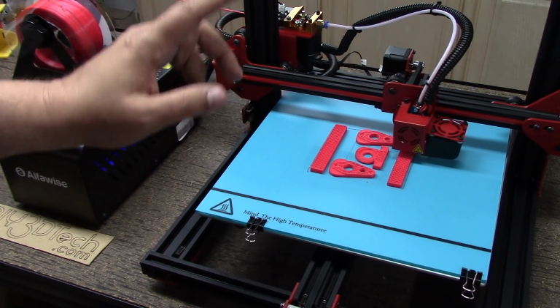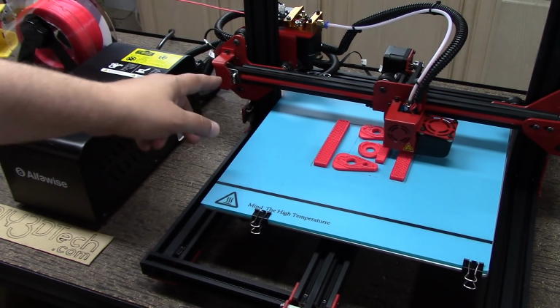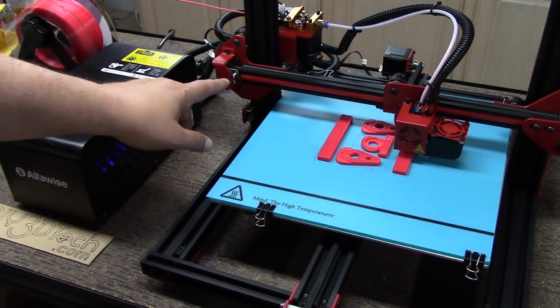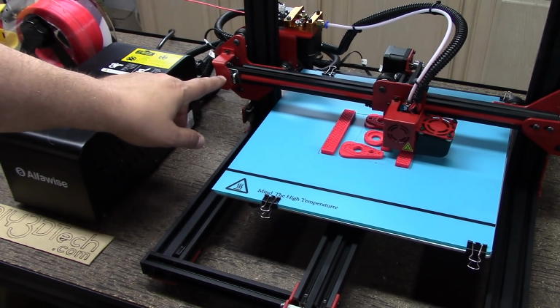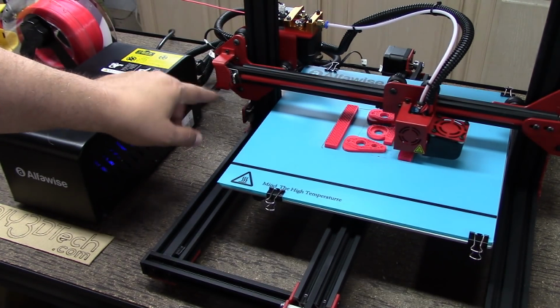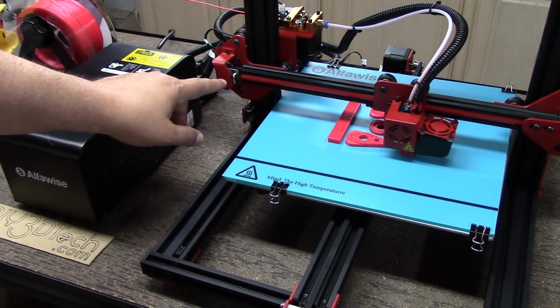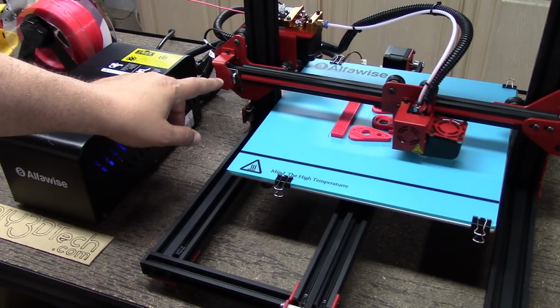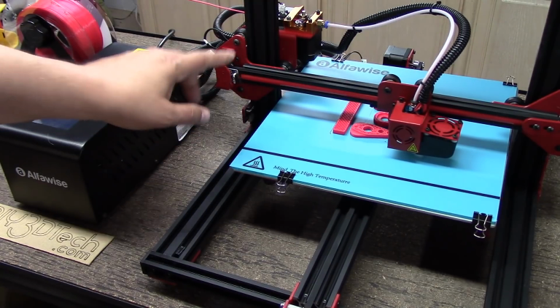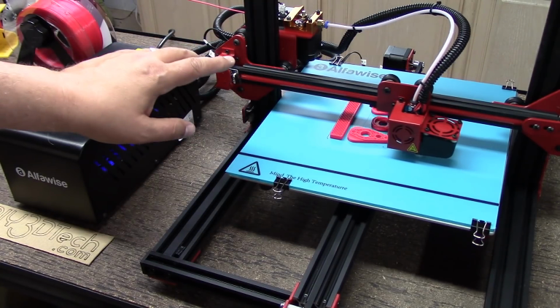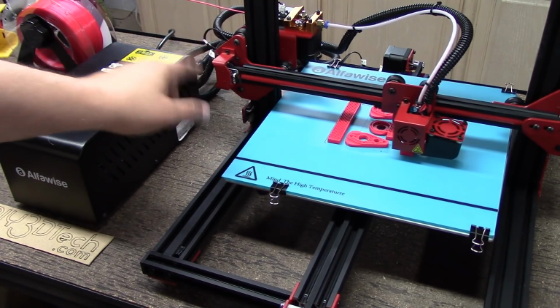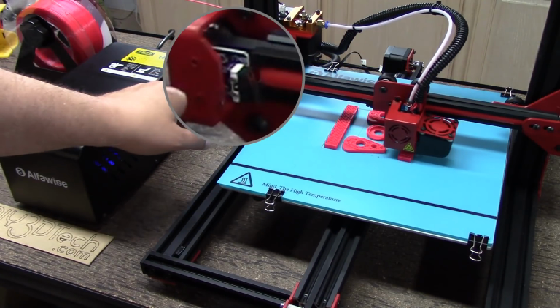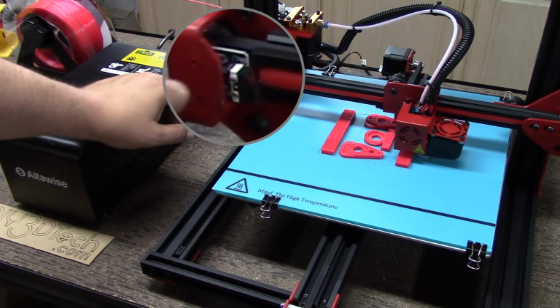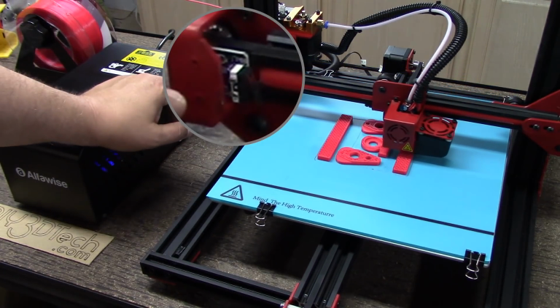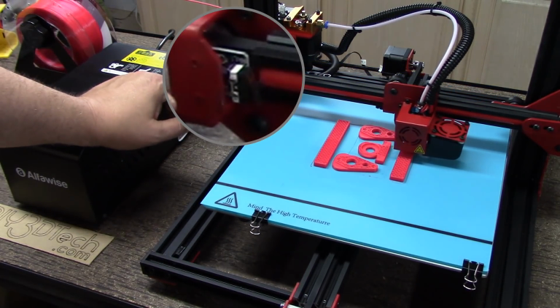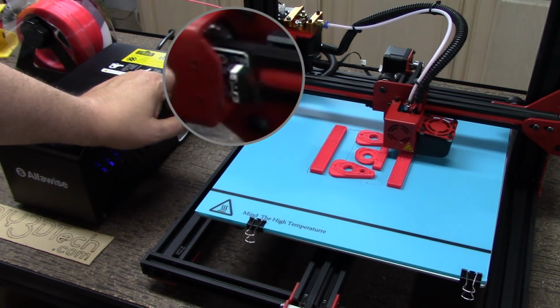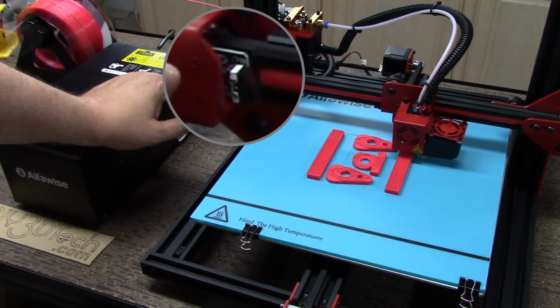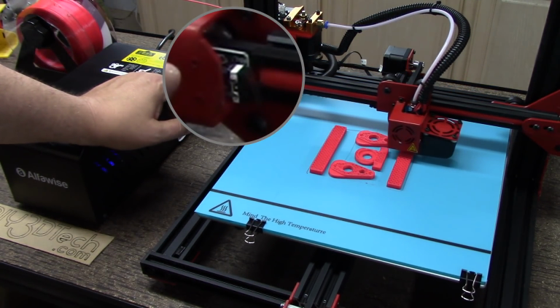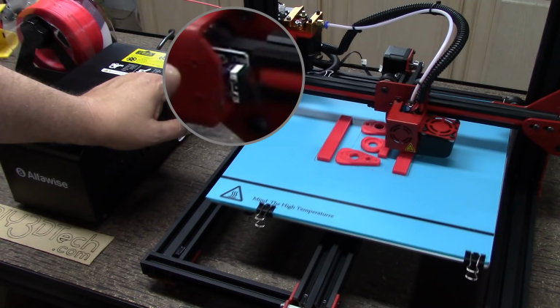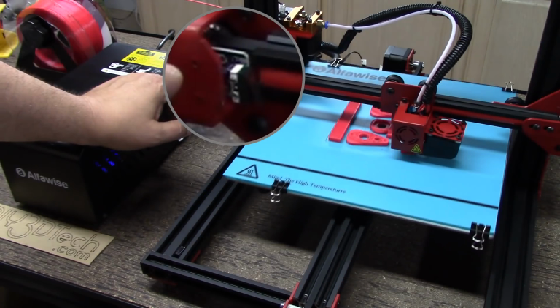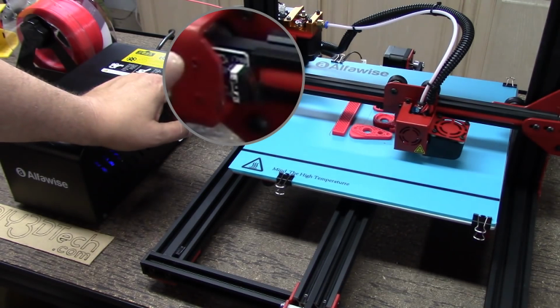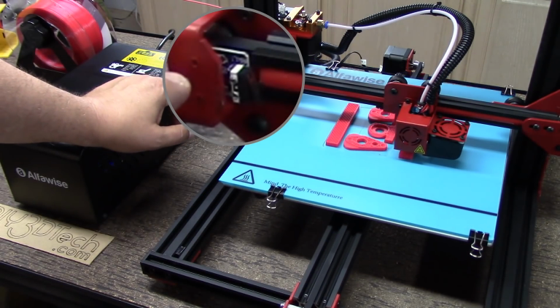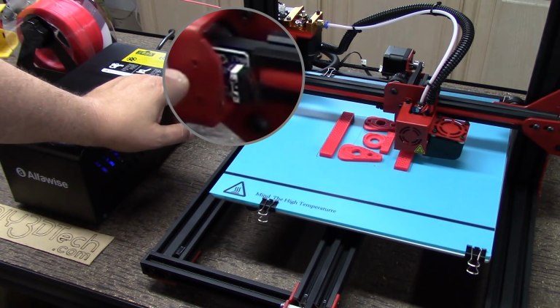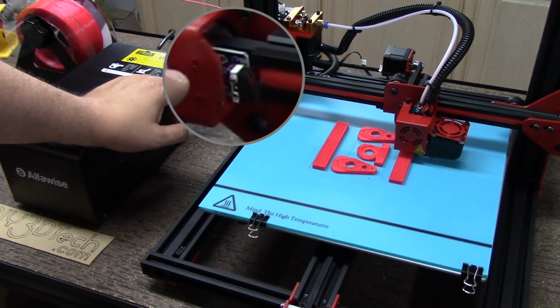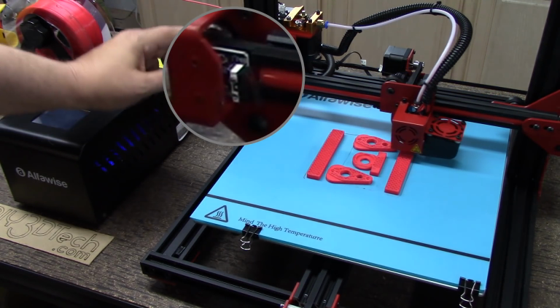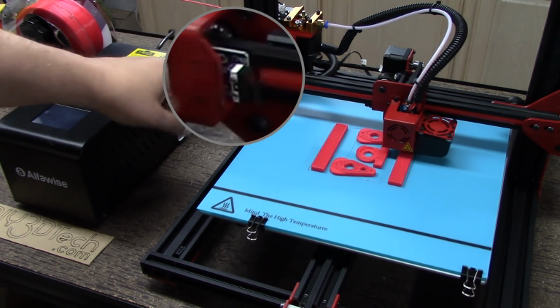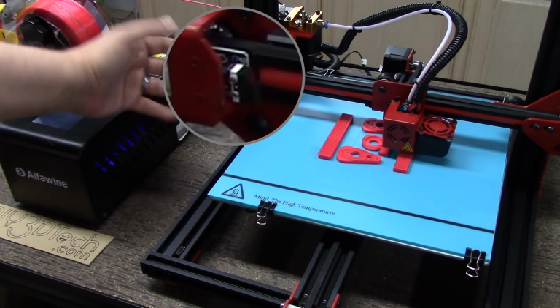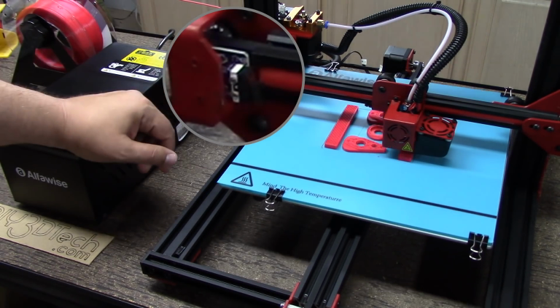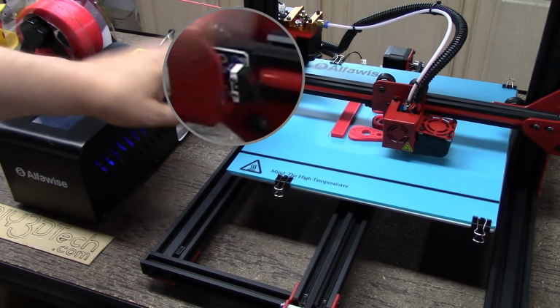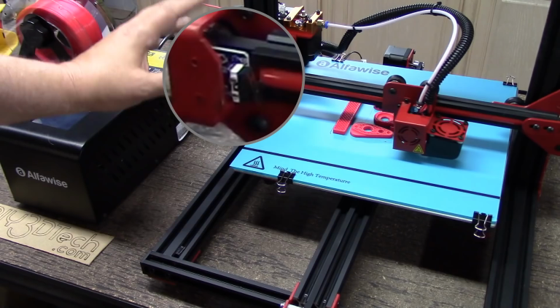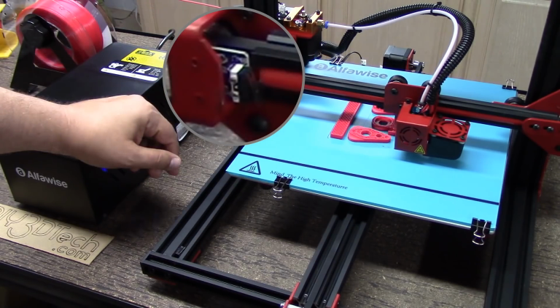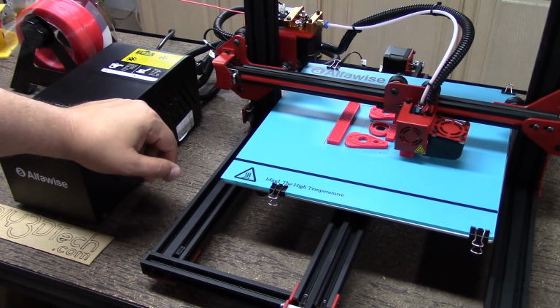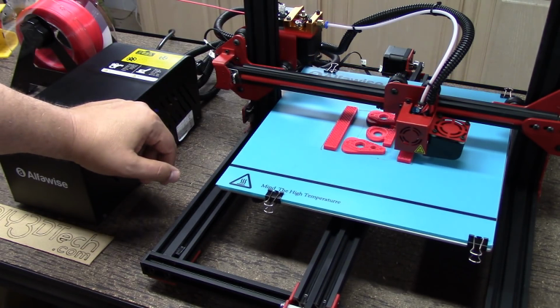Initially I had some problems with the switch module up here. This is the same switch module as the Creality CR-10, so I had a couple of those extra laying around. I just replaced it — works perfect, no issues.